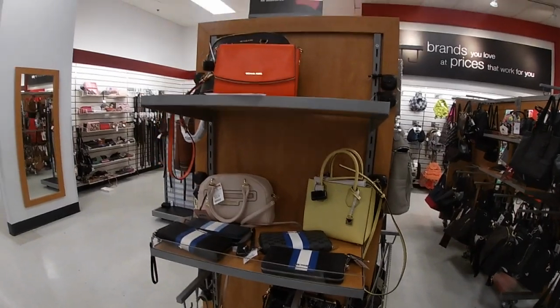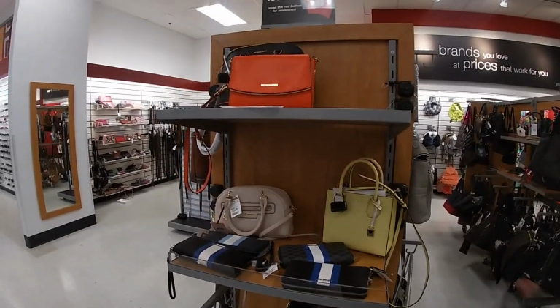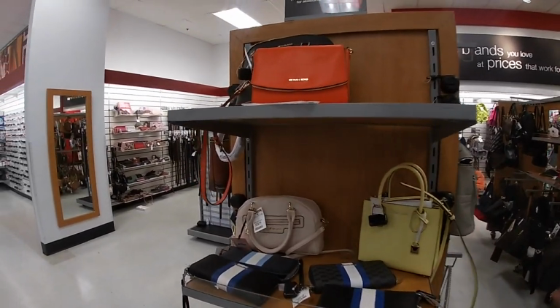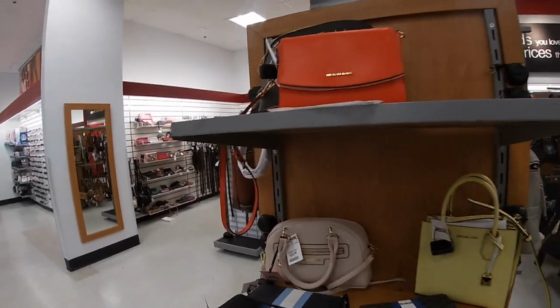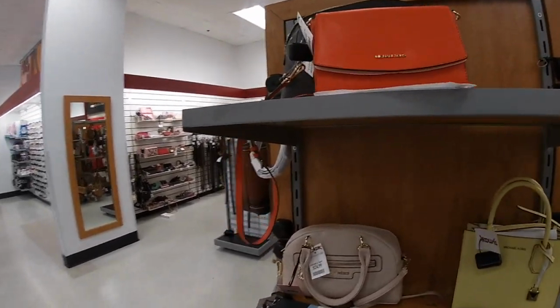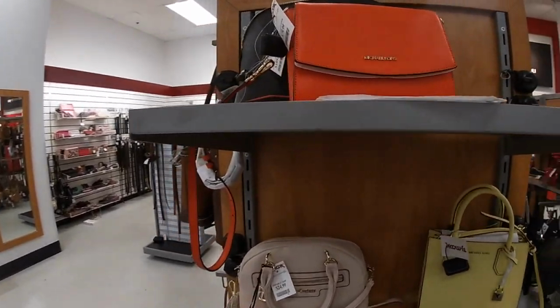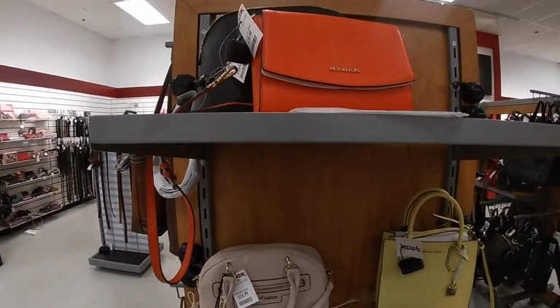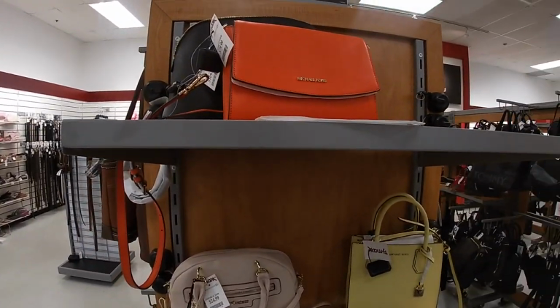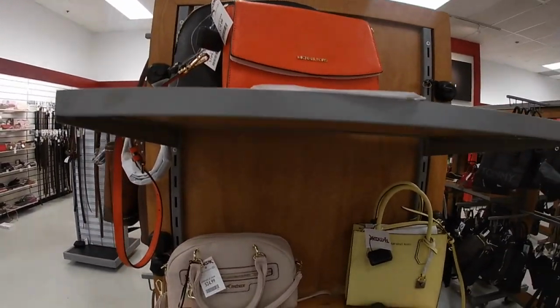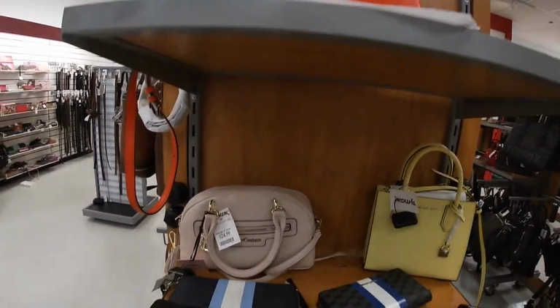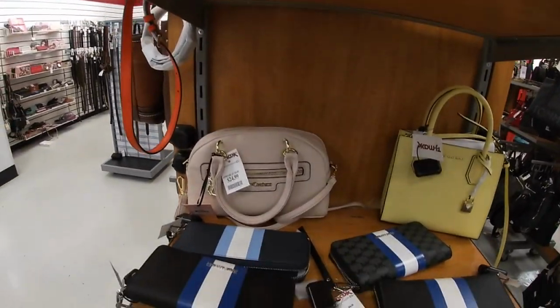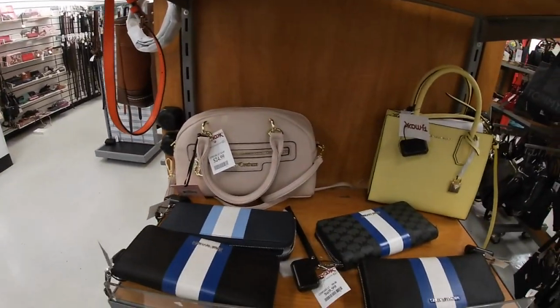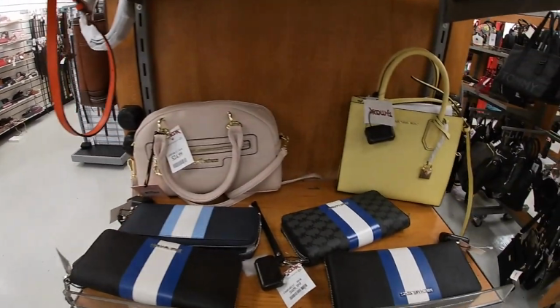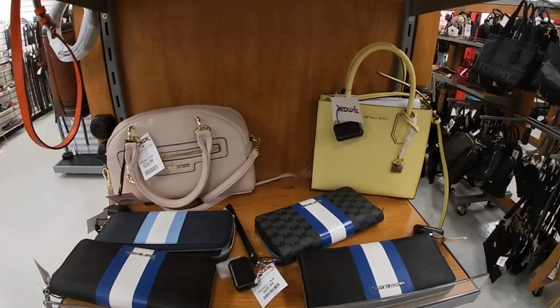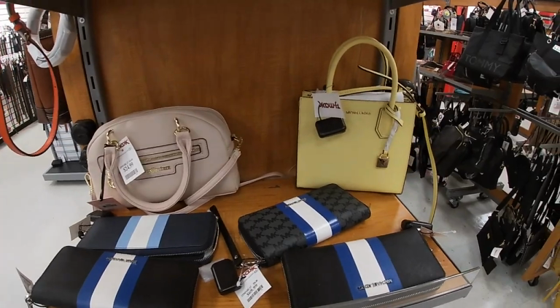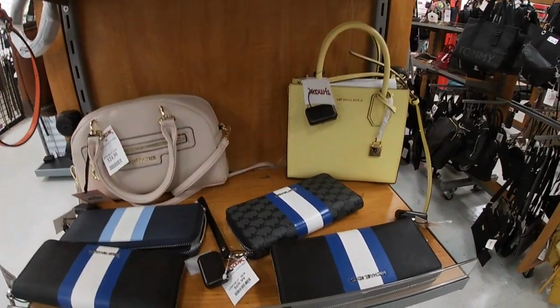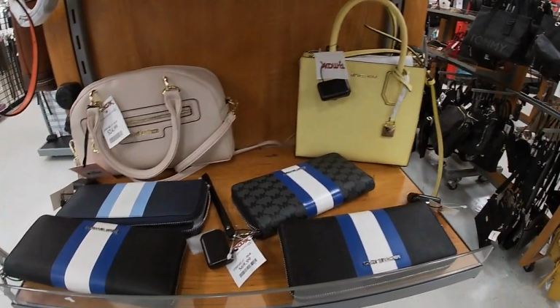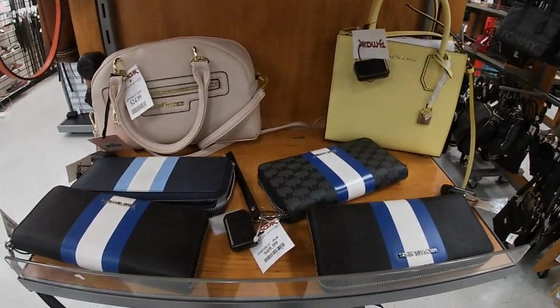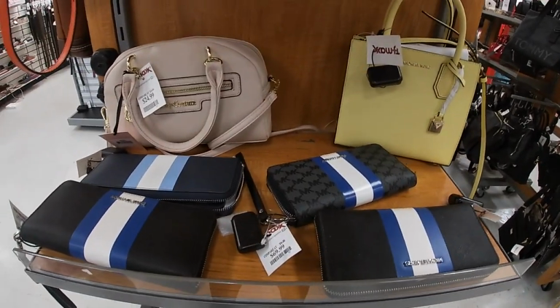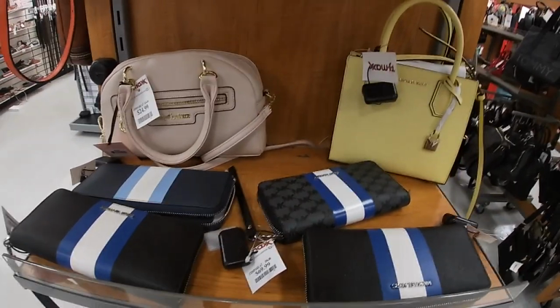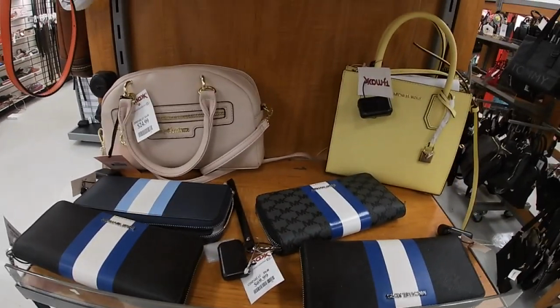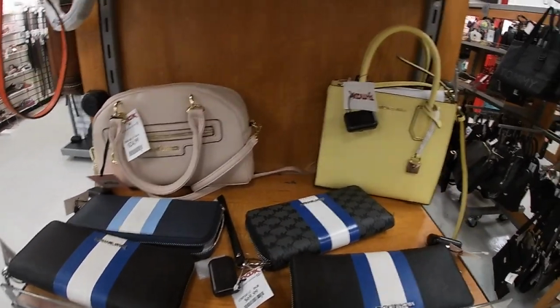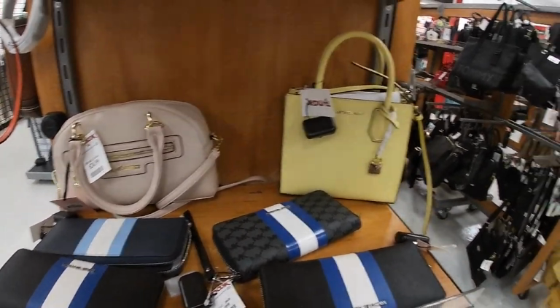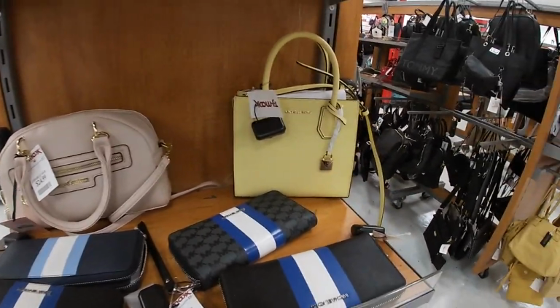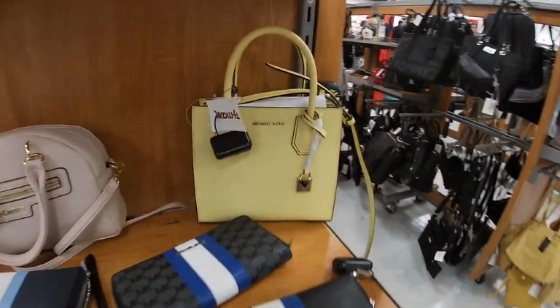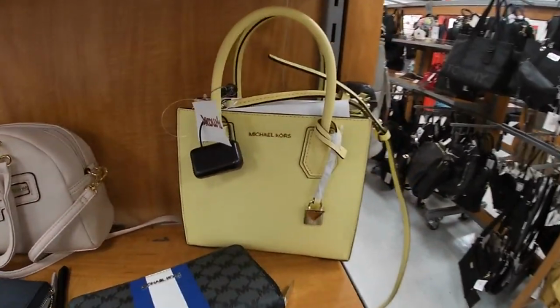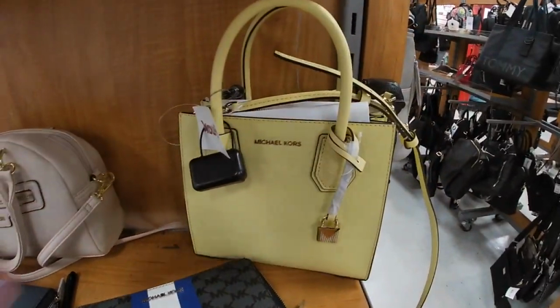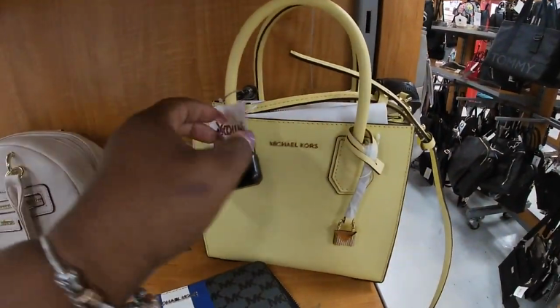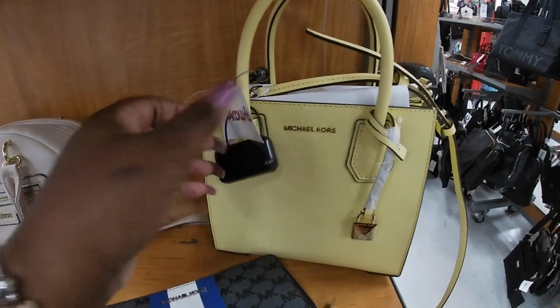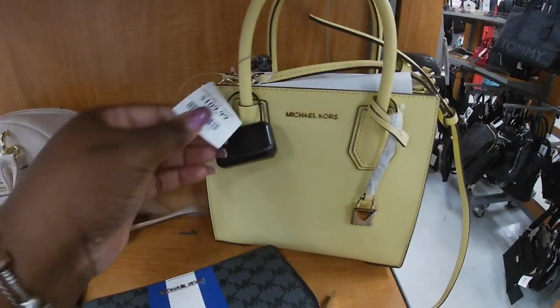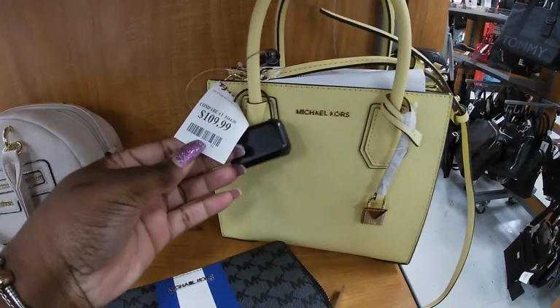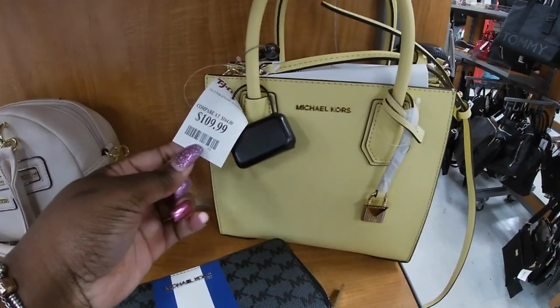Hey everybody, welcome back to Shiny Shopping Saga. So now we are inside of TJ Maxx and I'm going to start off over here on the end just because I see this pretty yellow microcord.